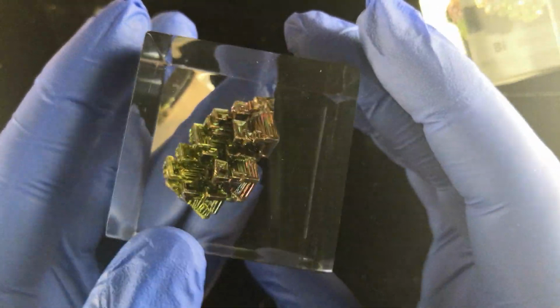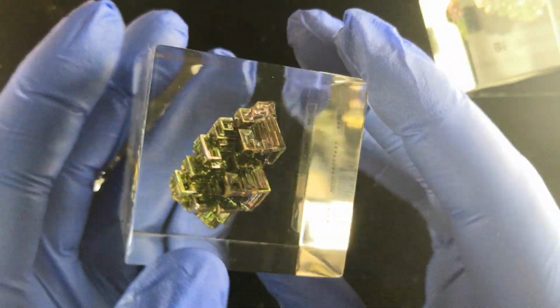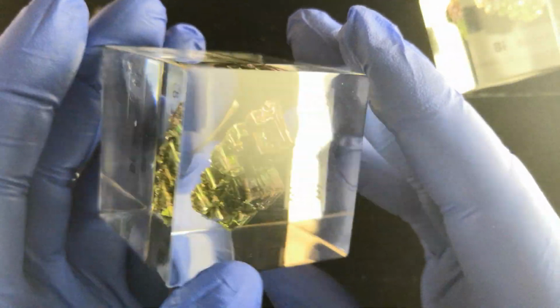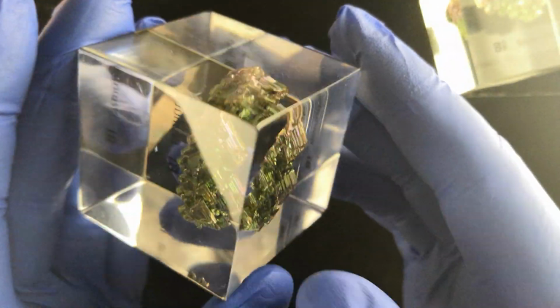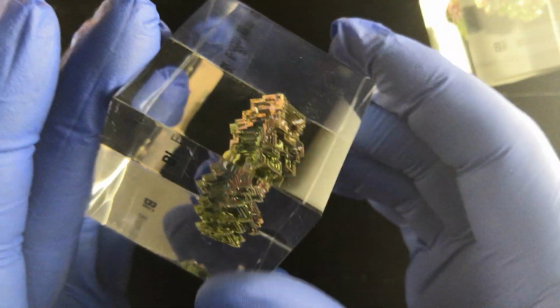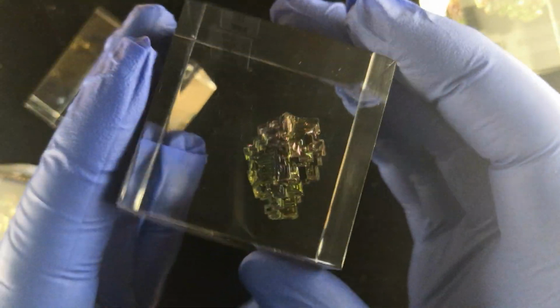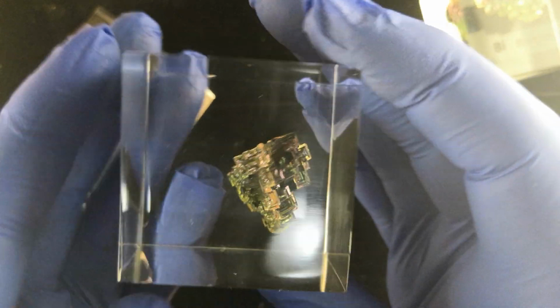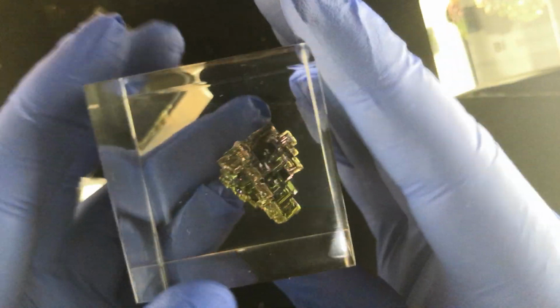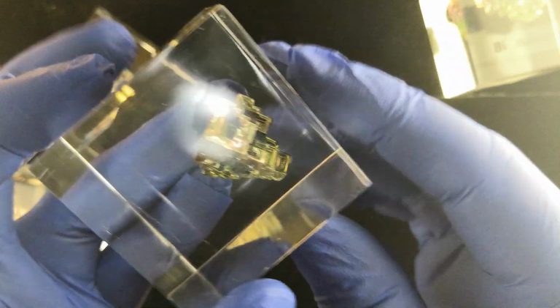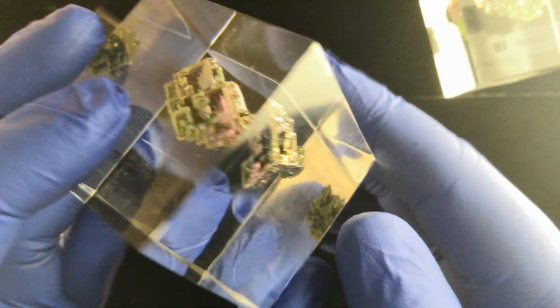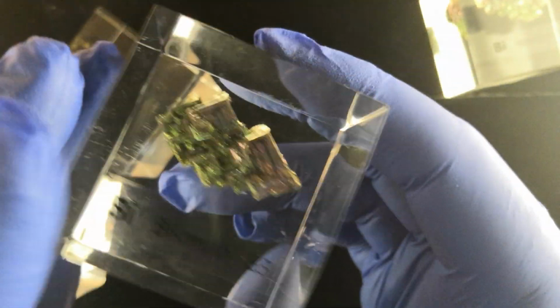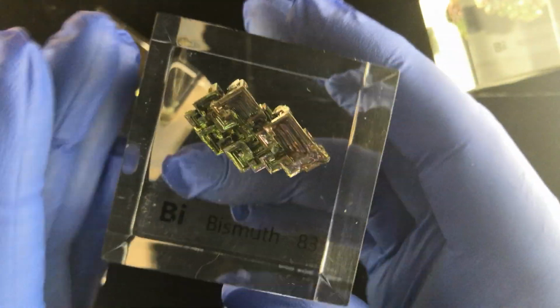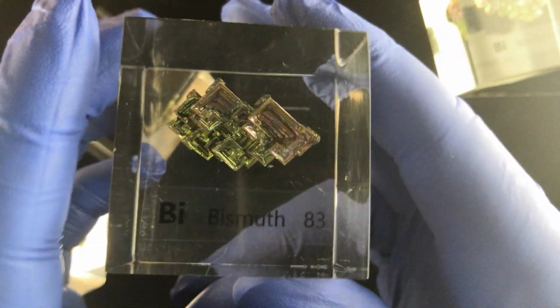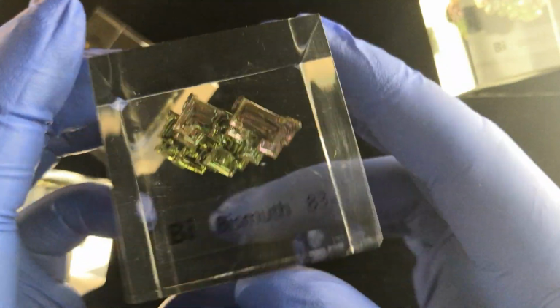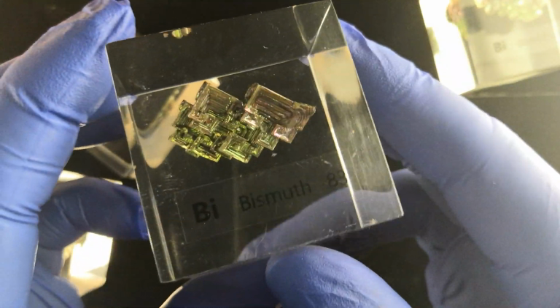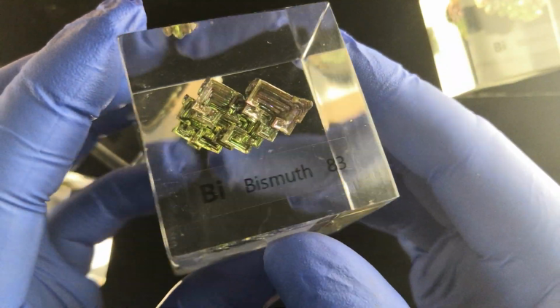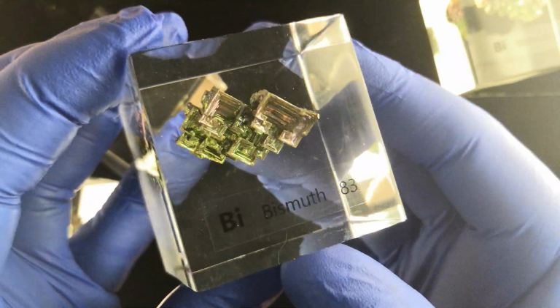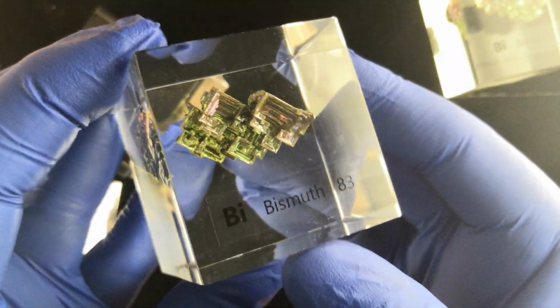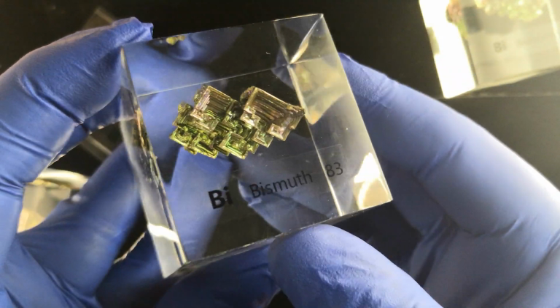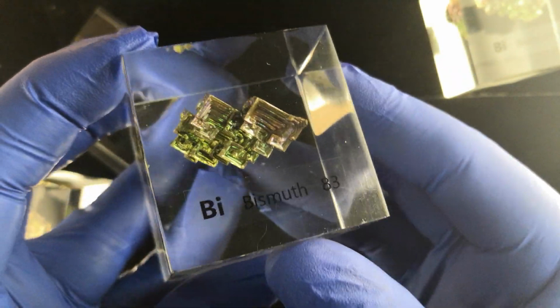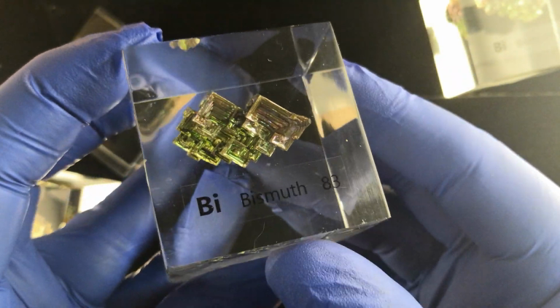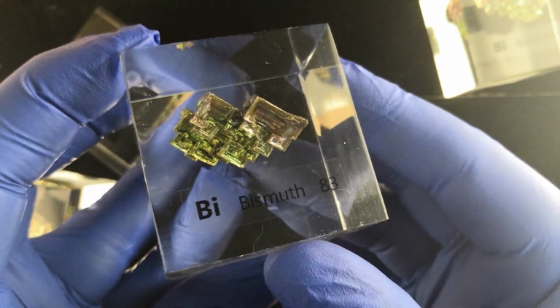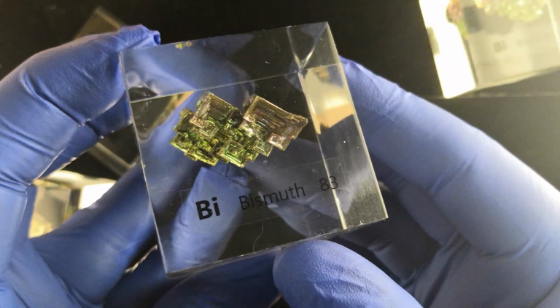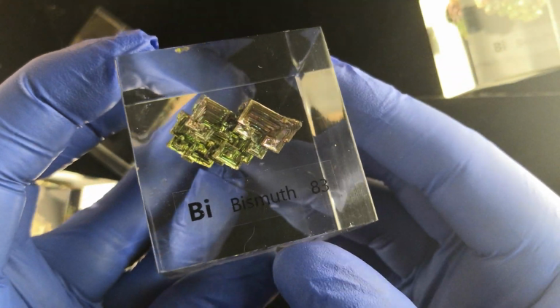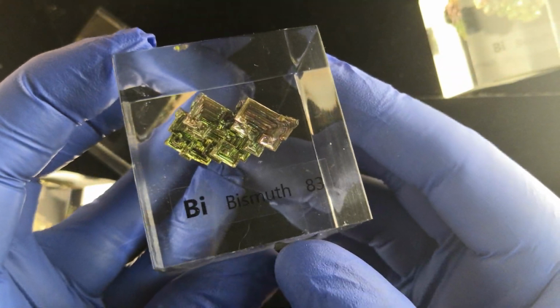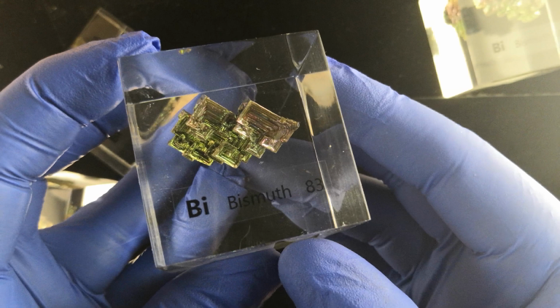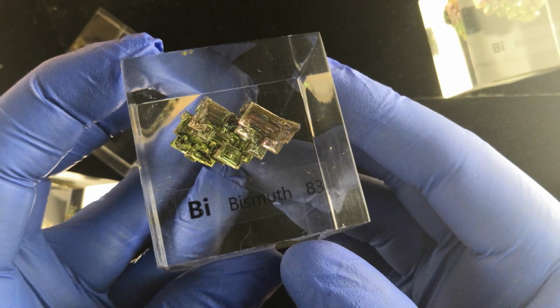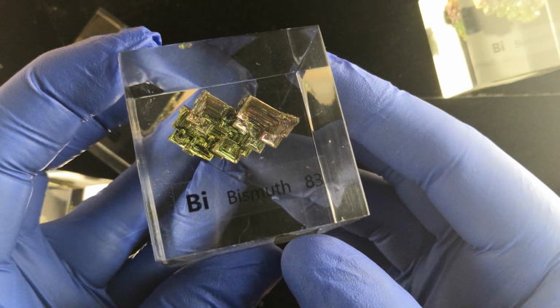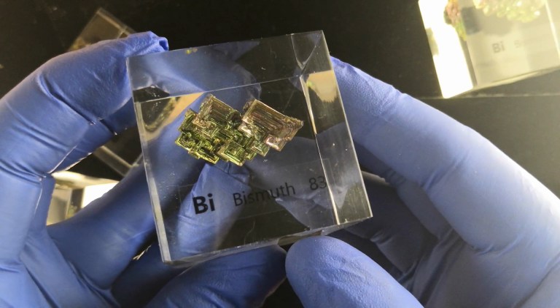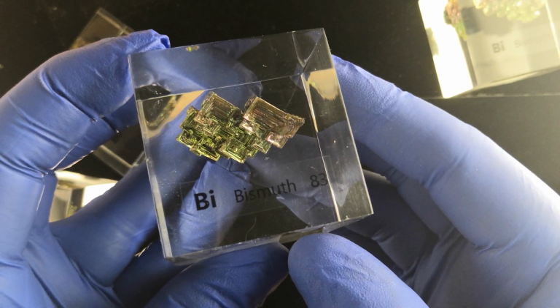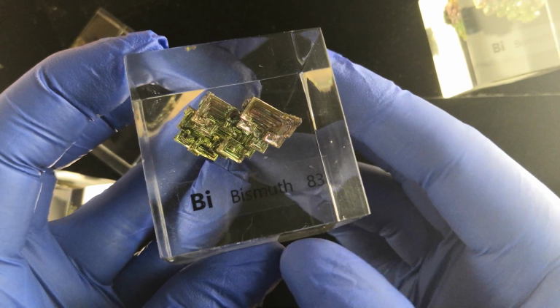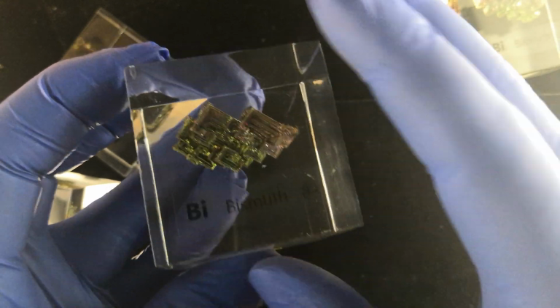They look great, don't they? And they're not too expensive, so great to have these here. If you have any questions, let me know. This is Raciel for Luciteria.